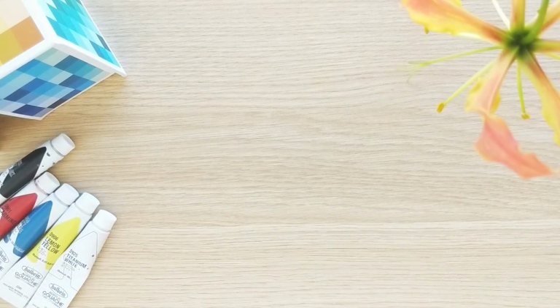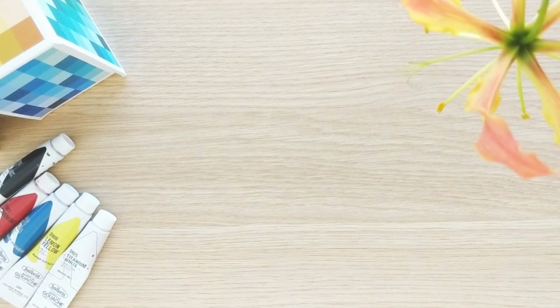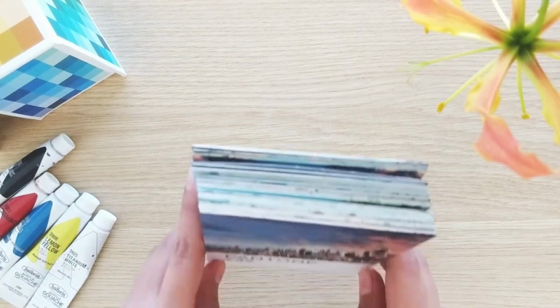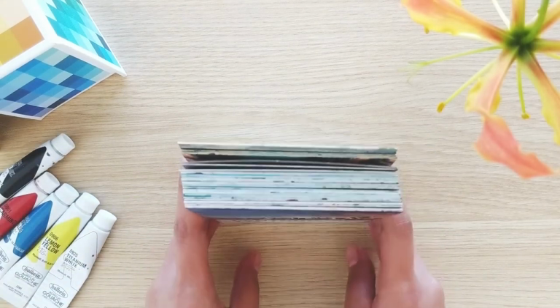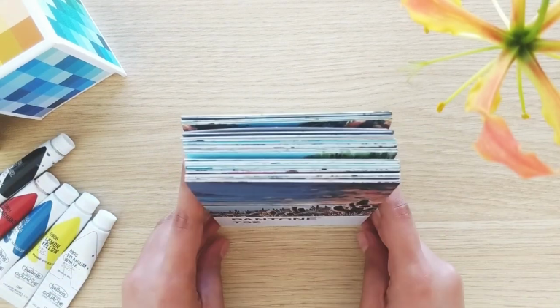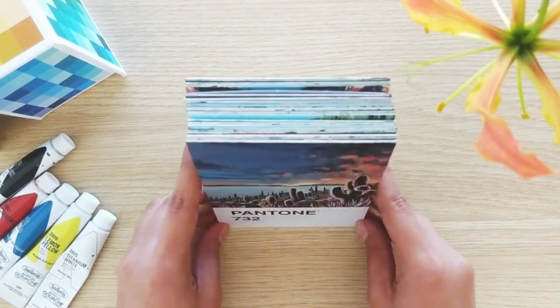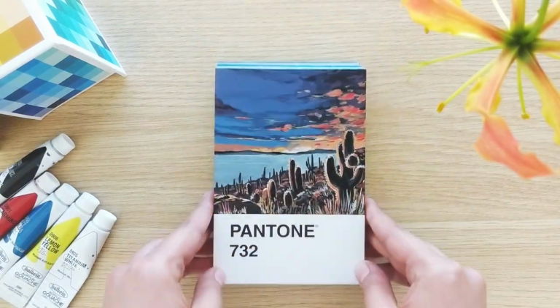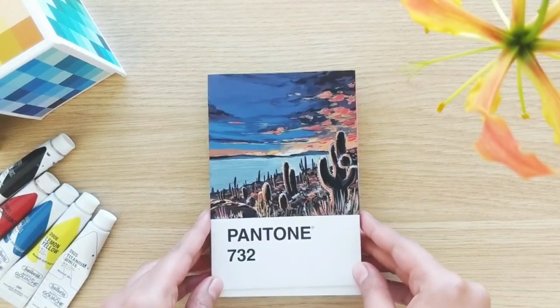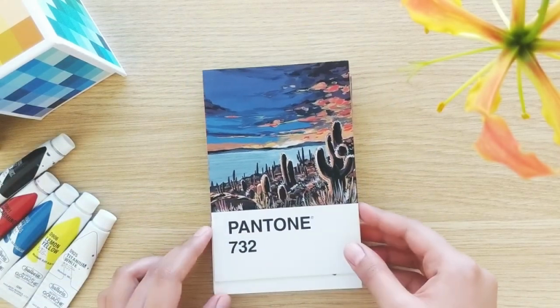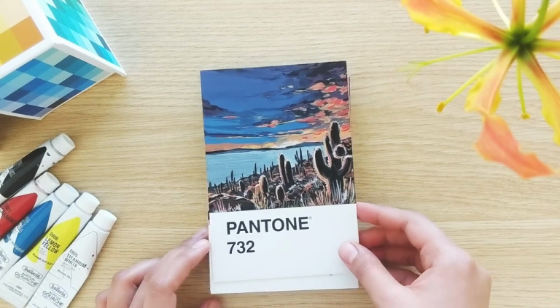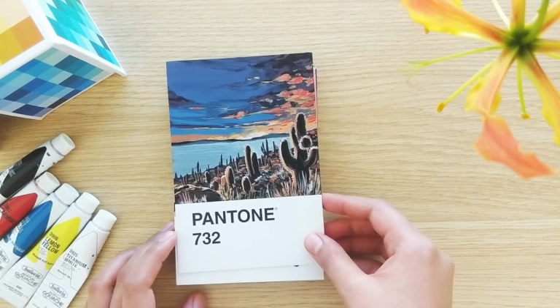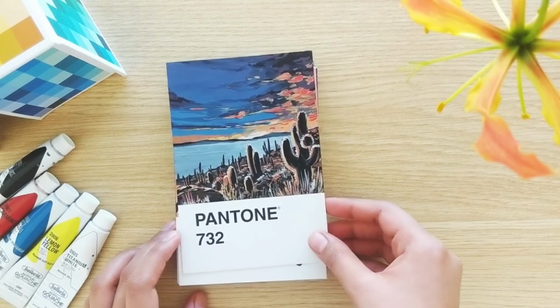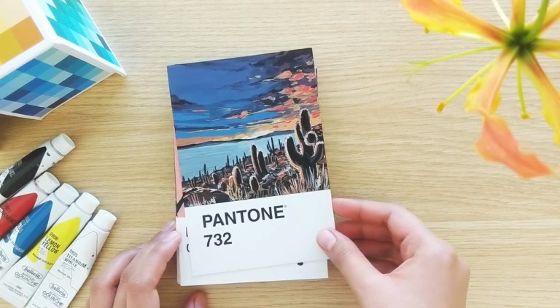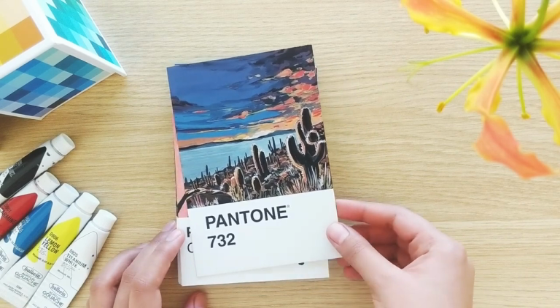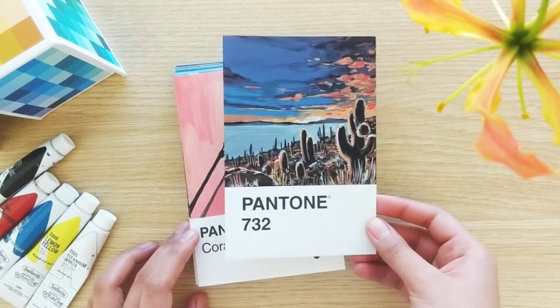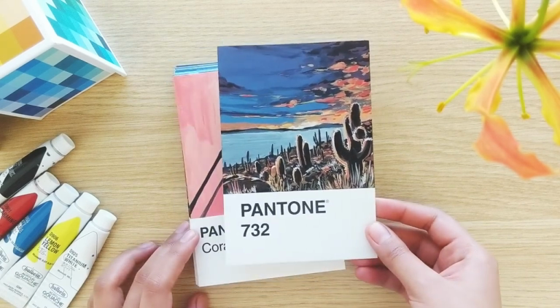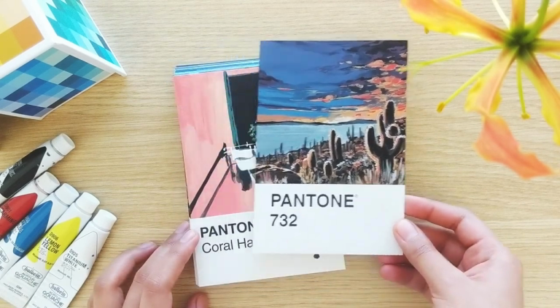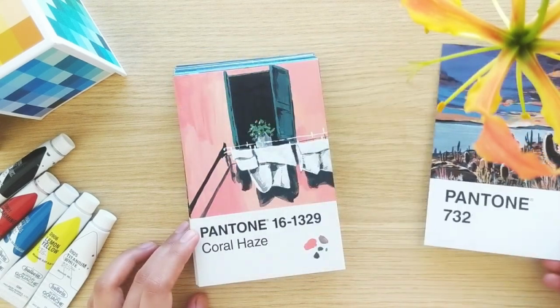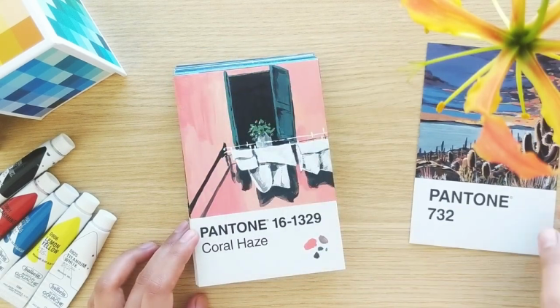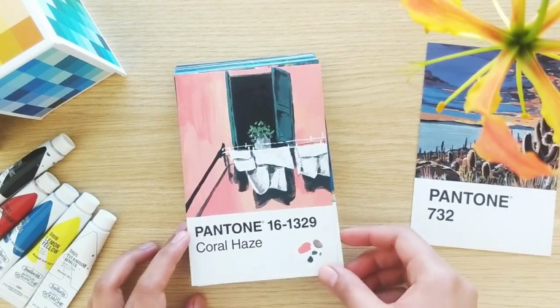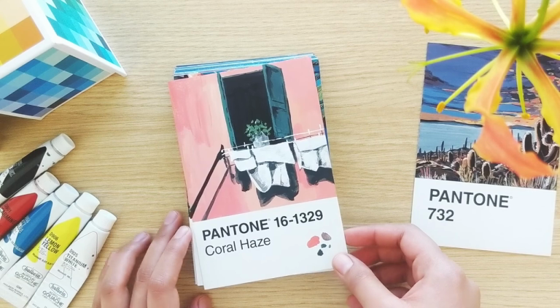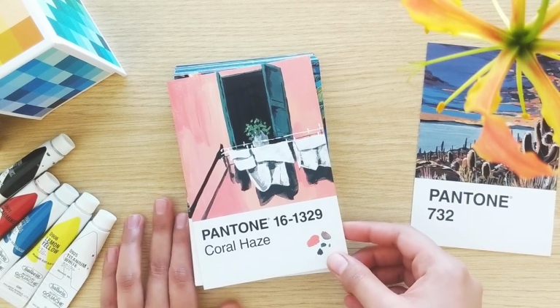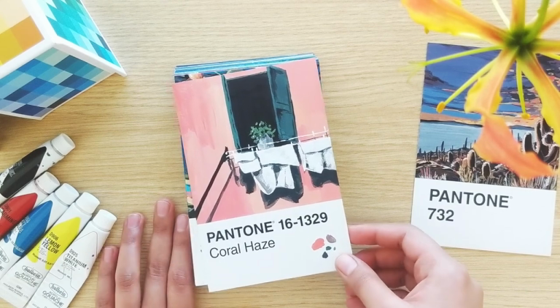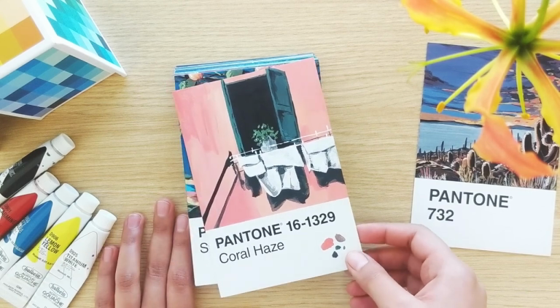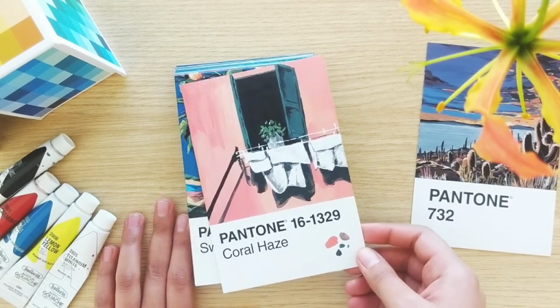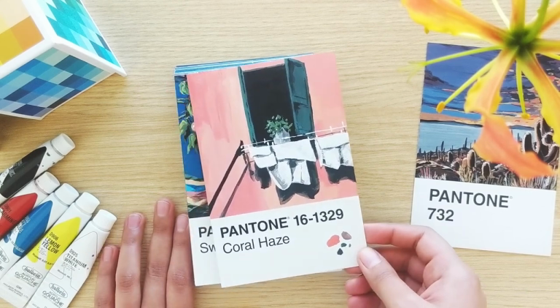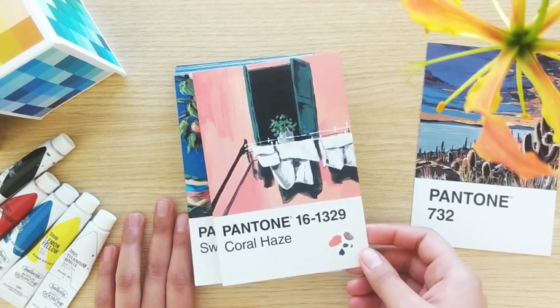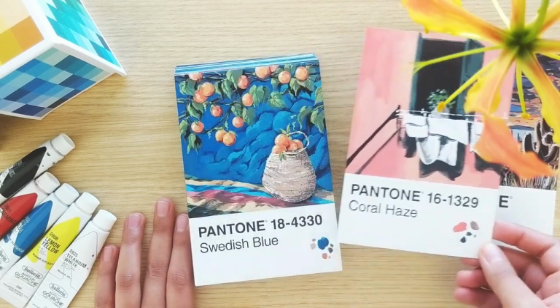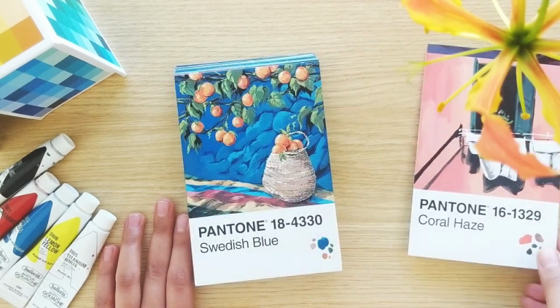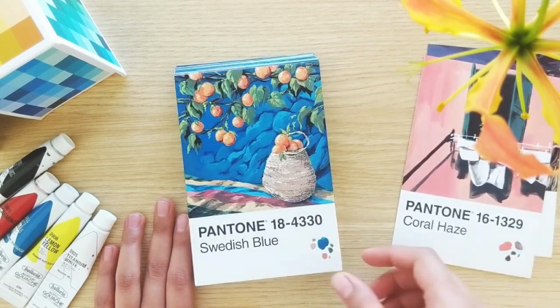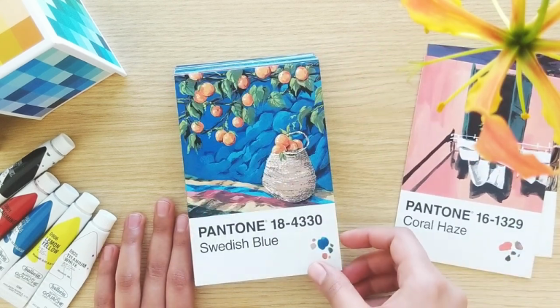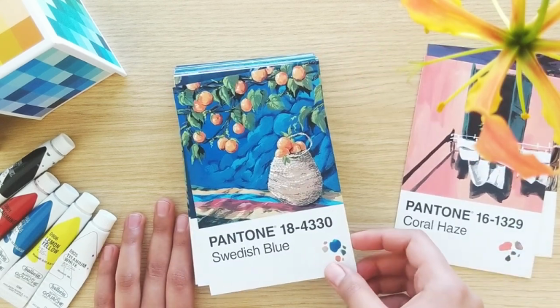Now let's jump into the paintings. Most of these paintings were either inspired by the color itself or by the color name. Very few of them were done with random subjects in mind.